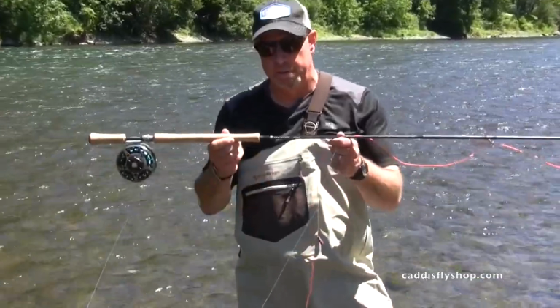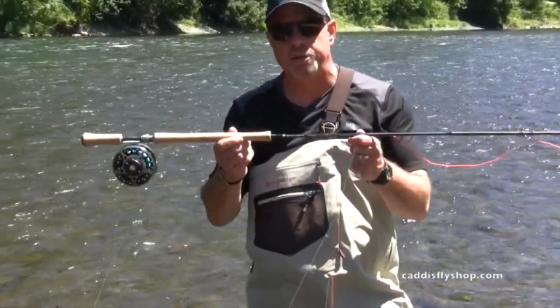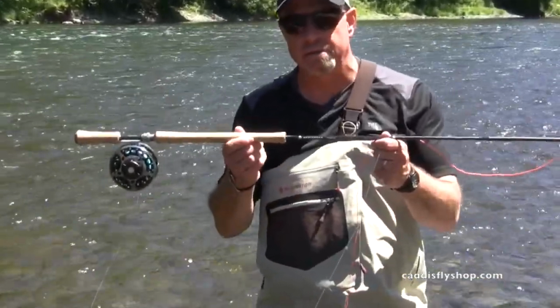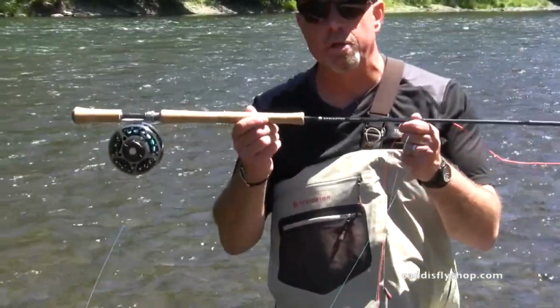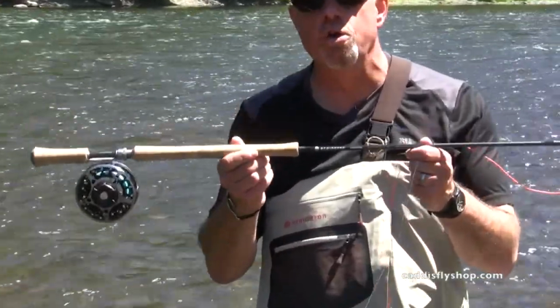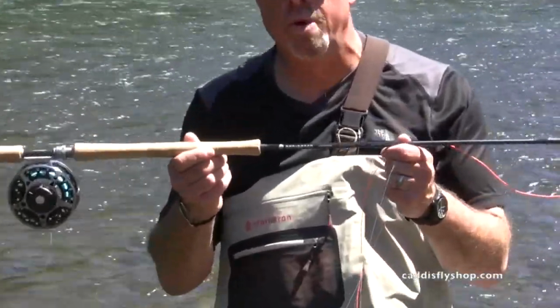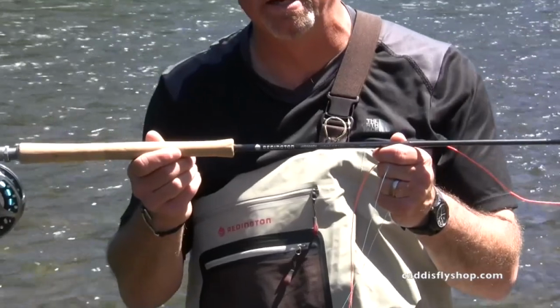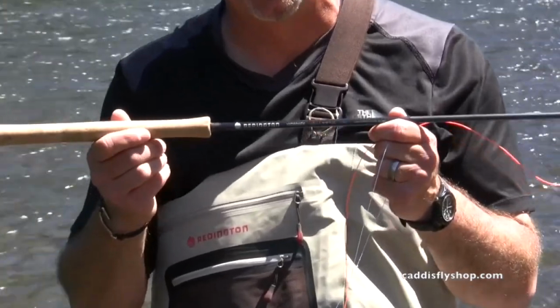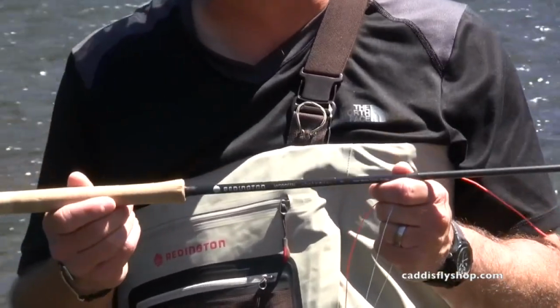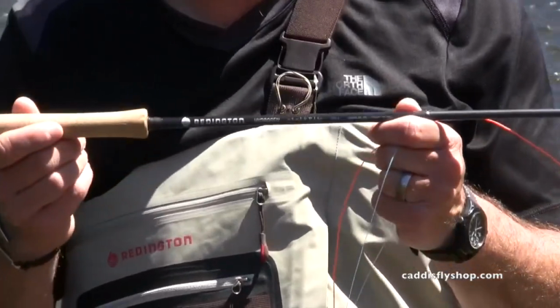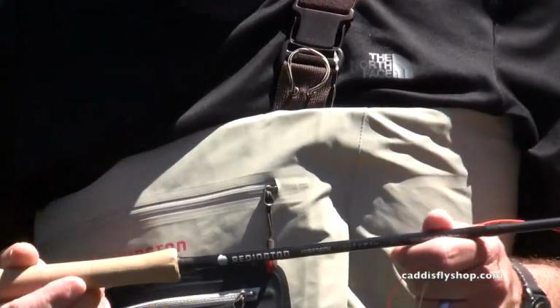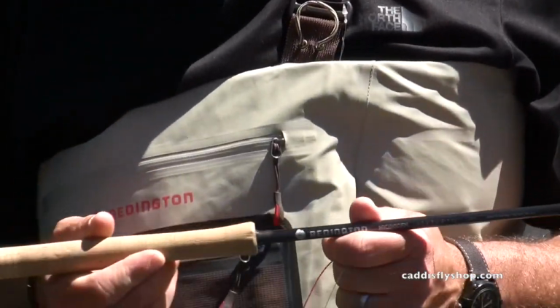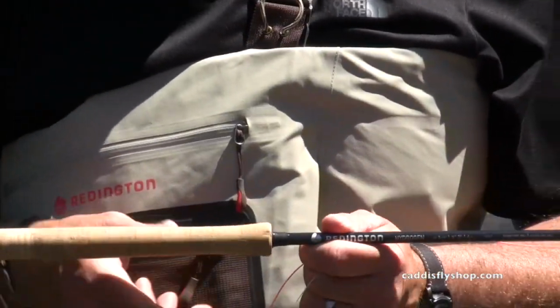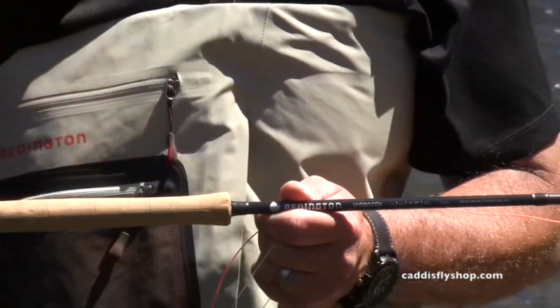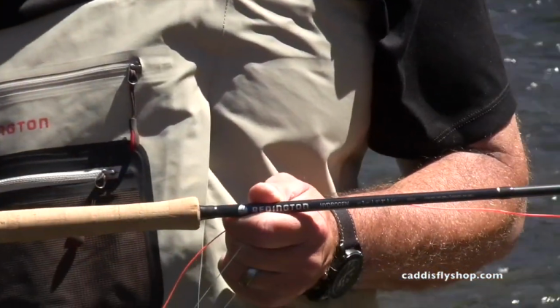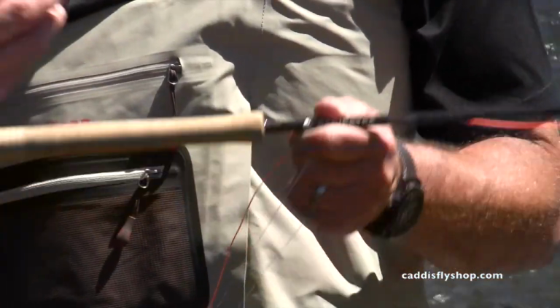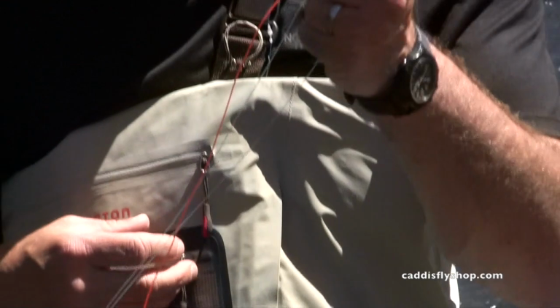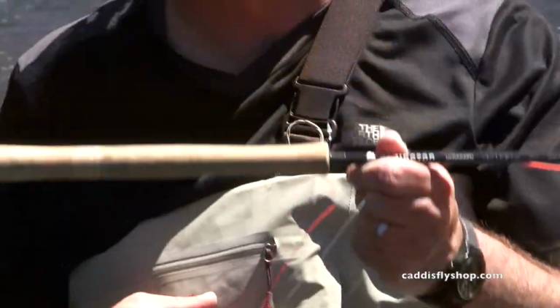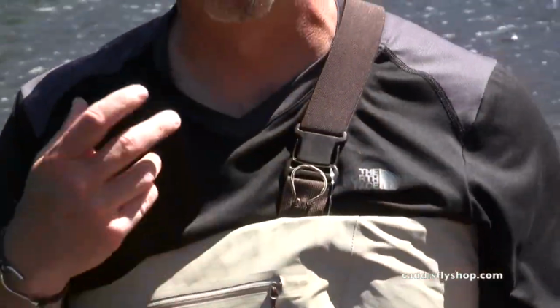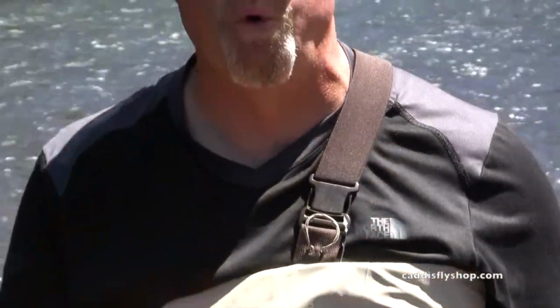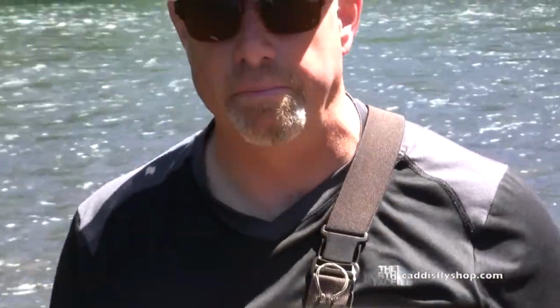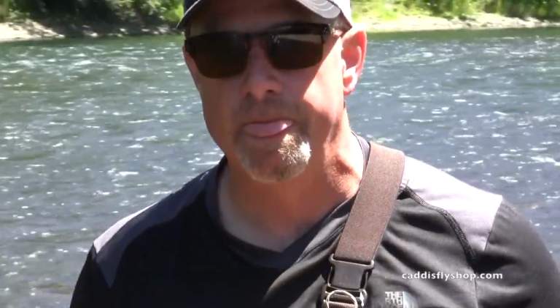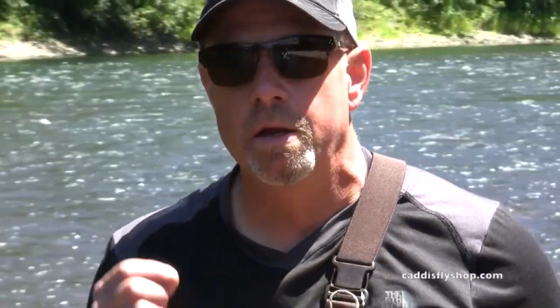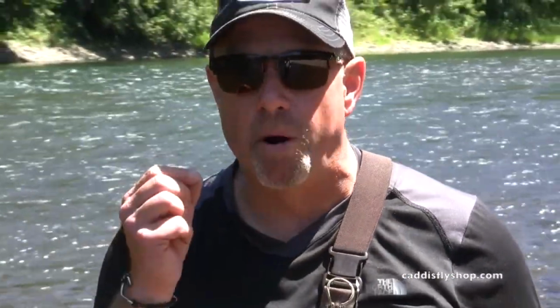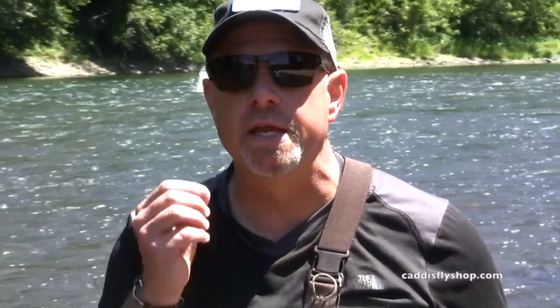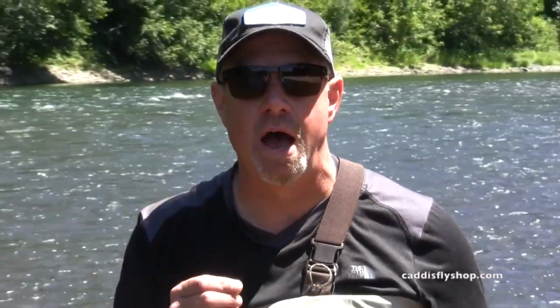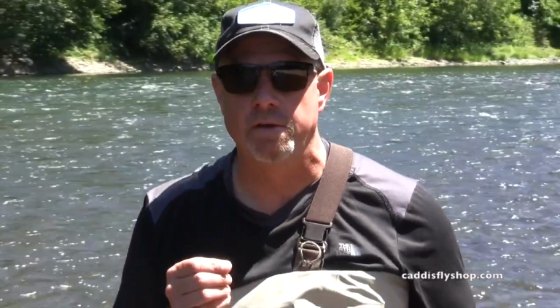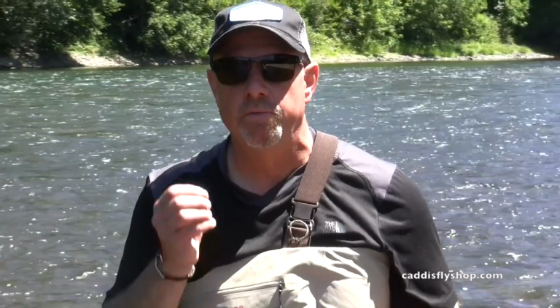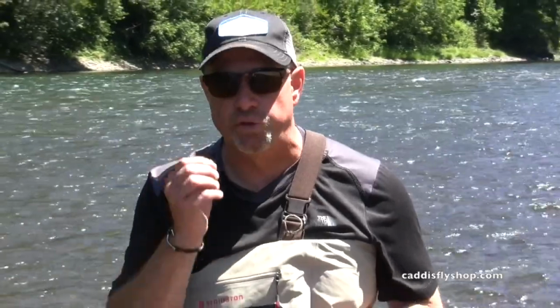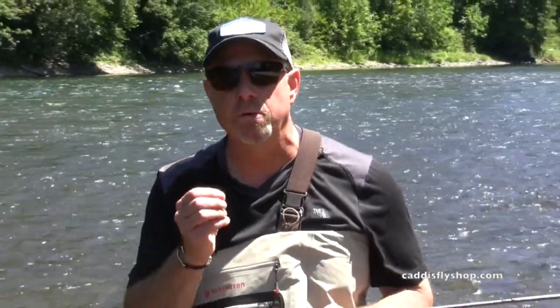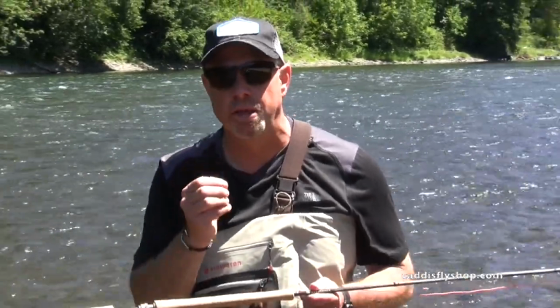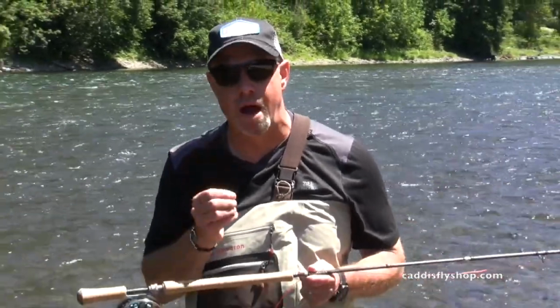Today's chat: the new Reddington Hydrogen Trout Spey. Available in a two weight, a three, along with a four weight — perfectly designed with the trout angler in mind.